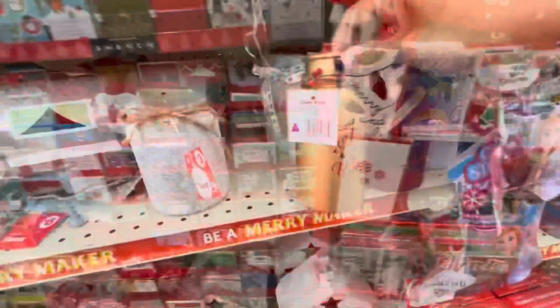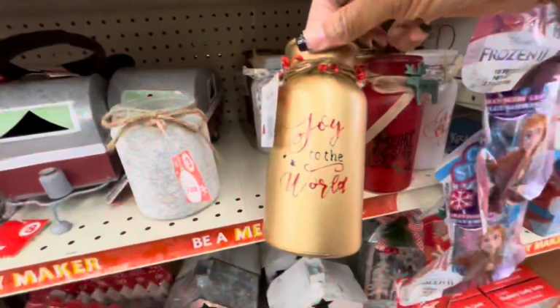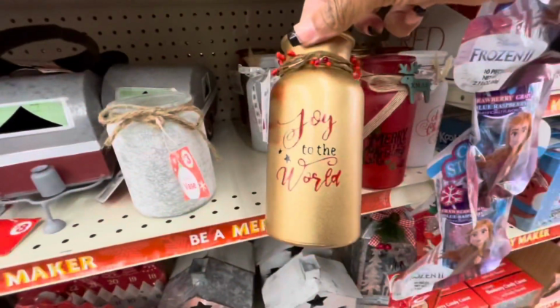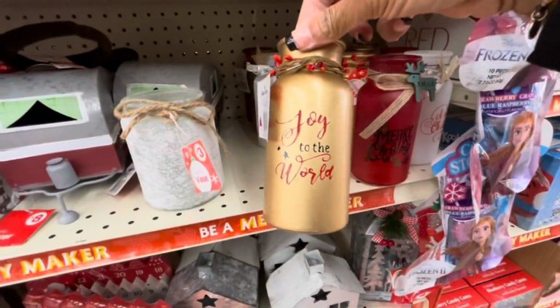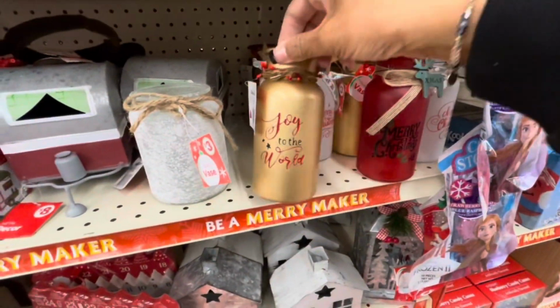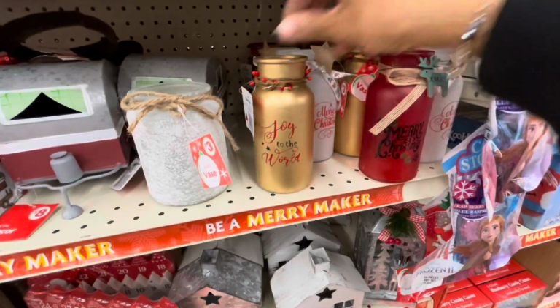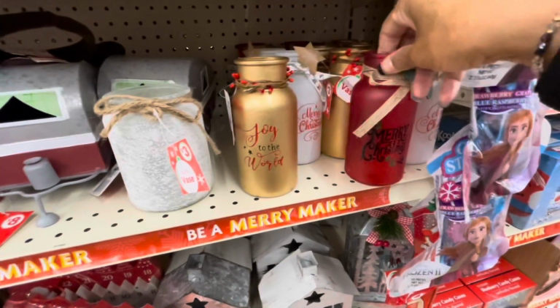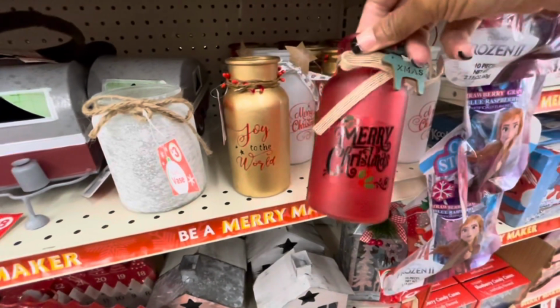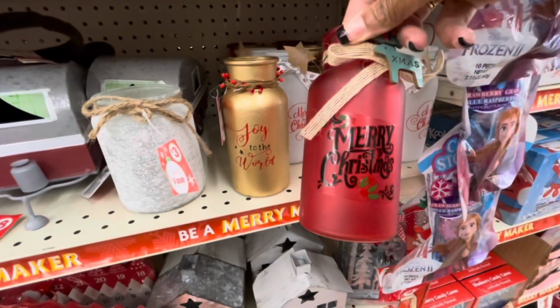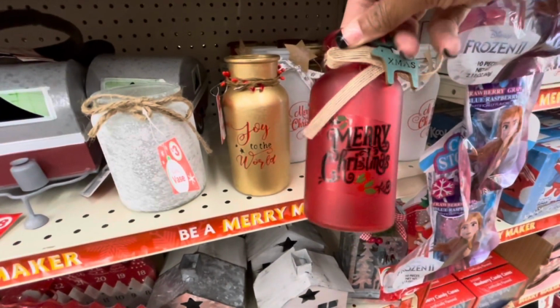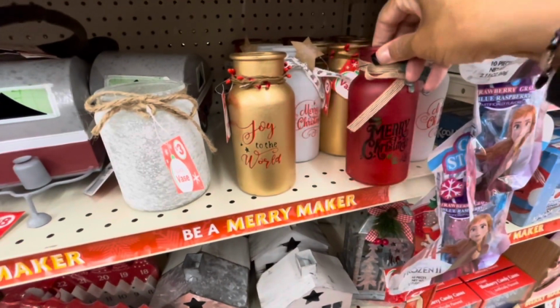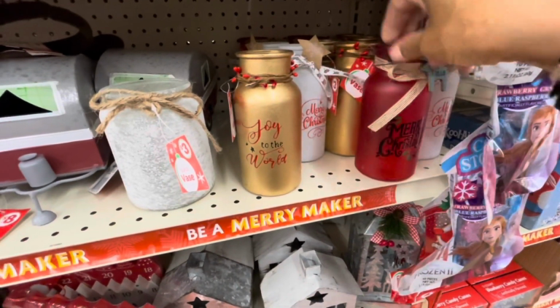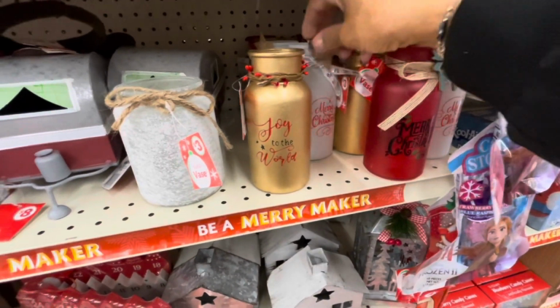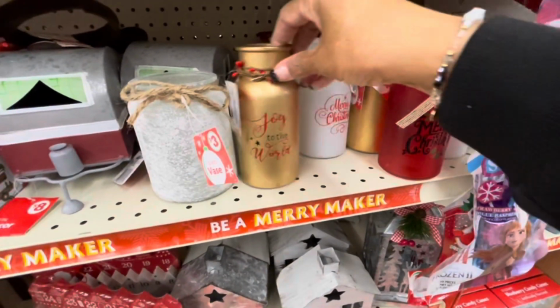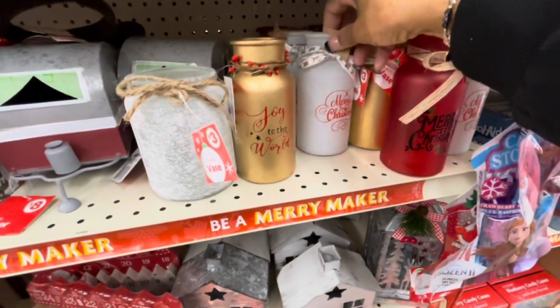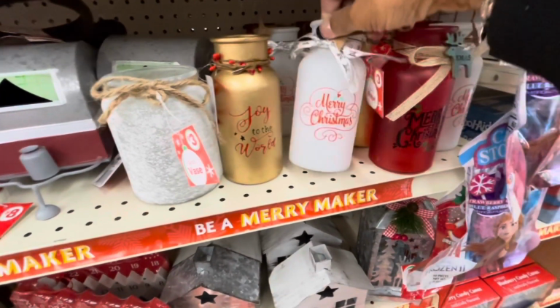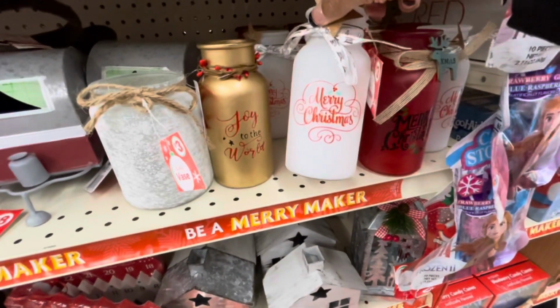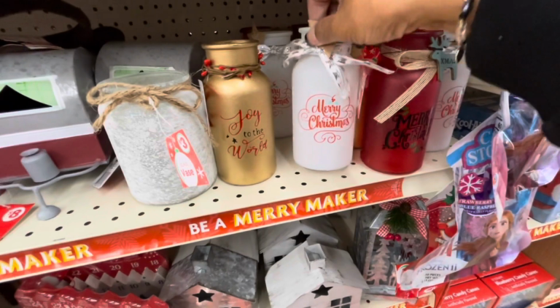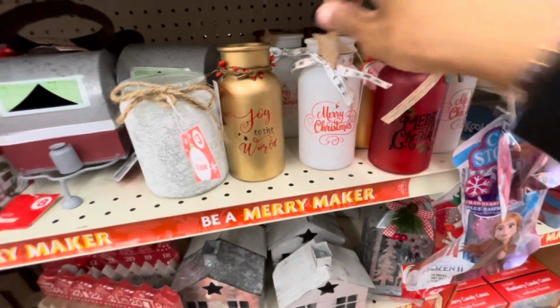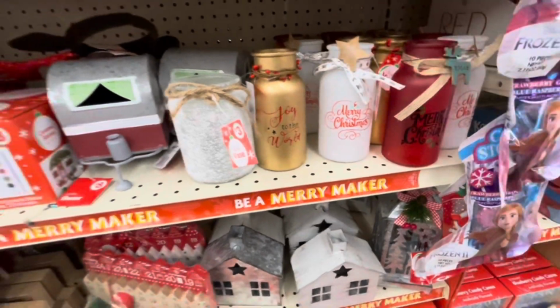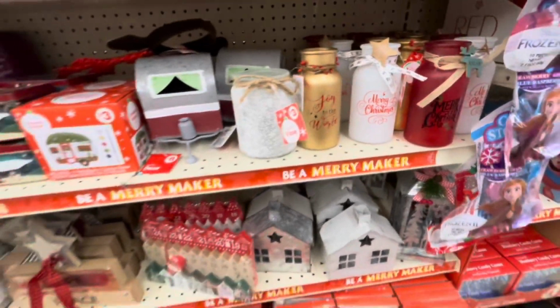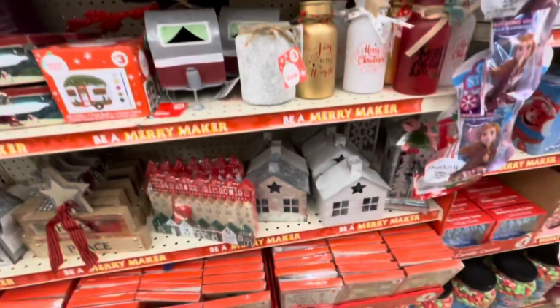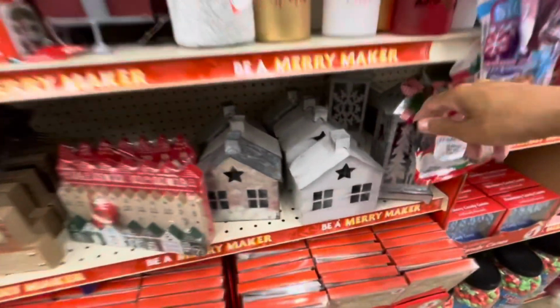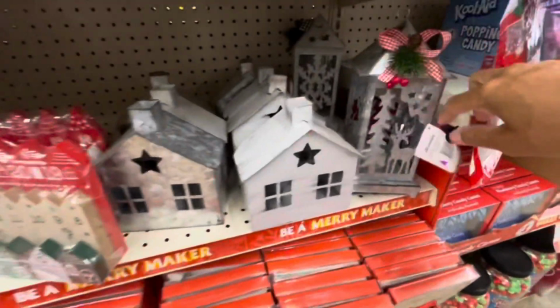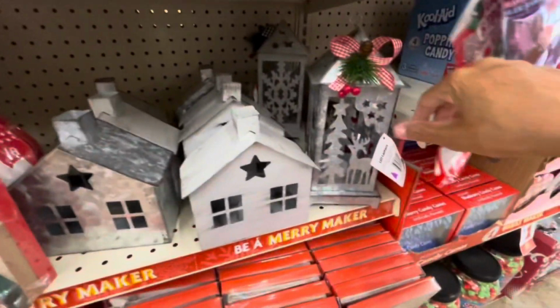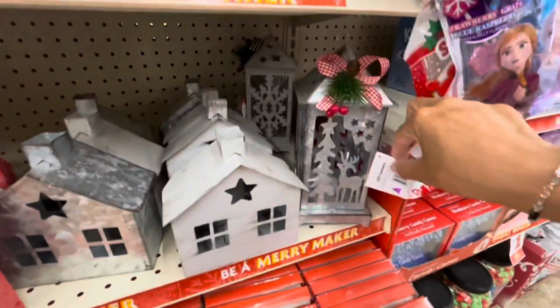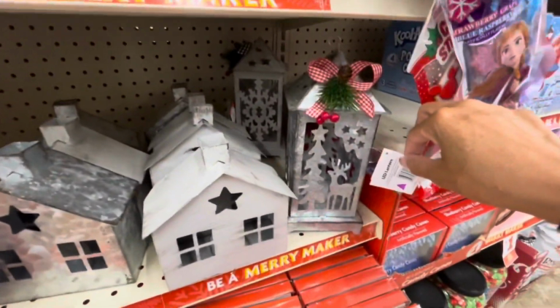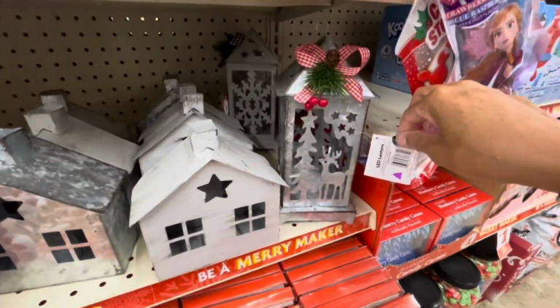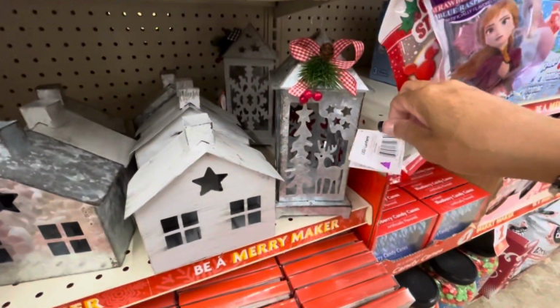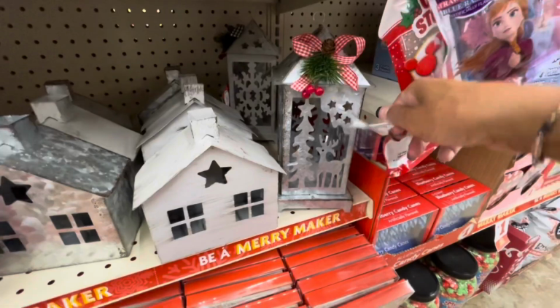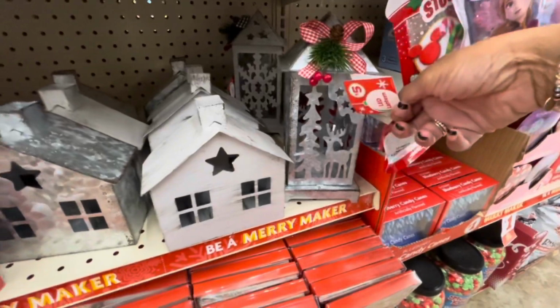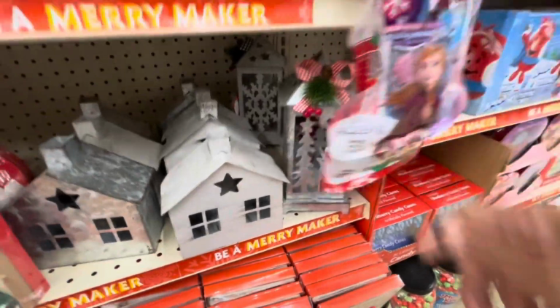So they have some of these little glass vases right here — Joy to the World, Merry Christmas. I think I showed you guys these before. They have this little LED lantern right here for $5.